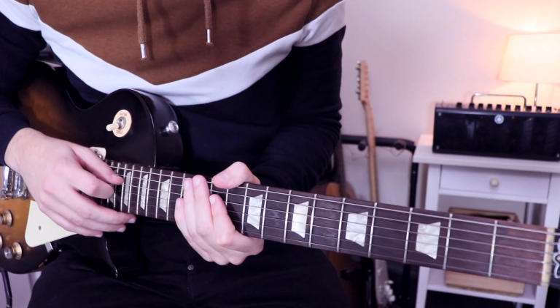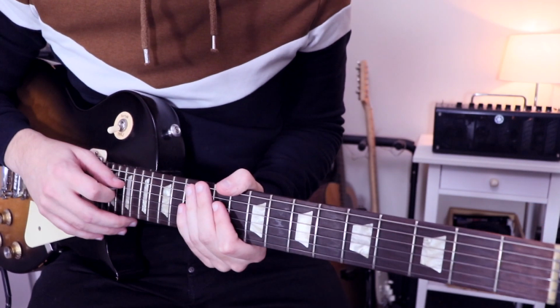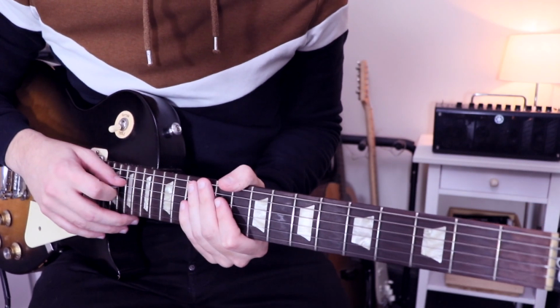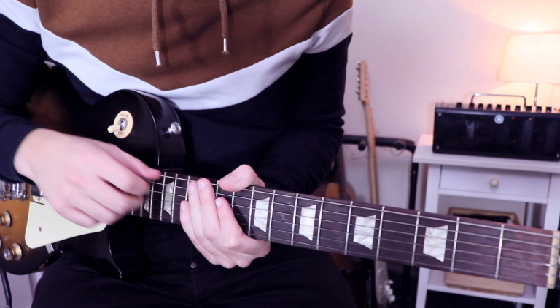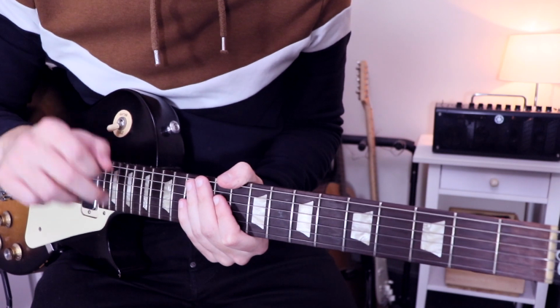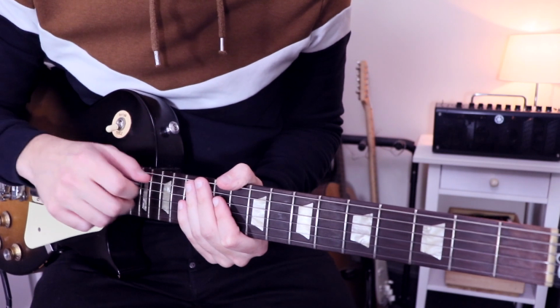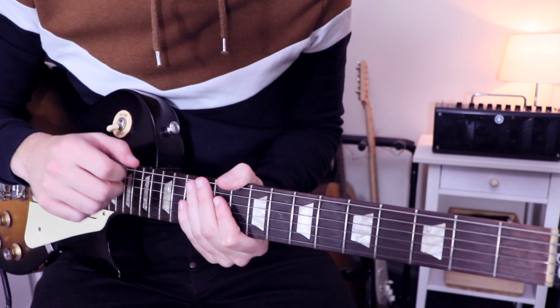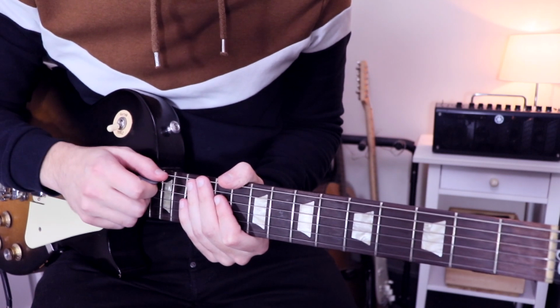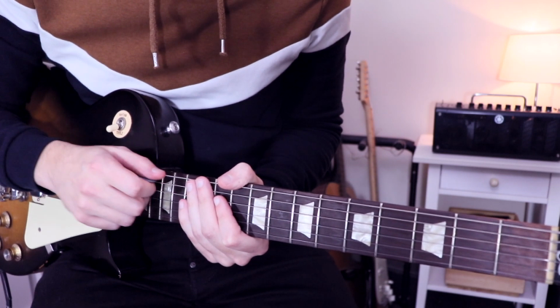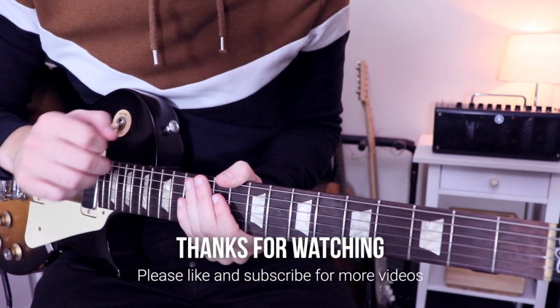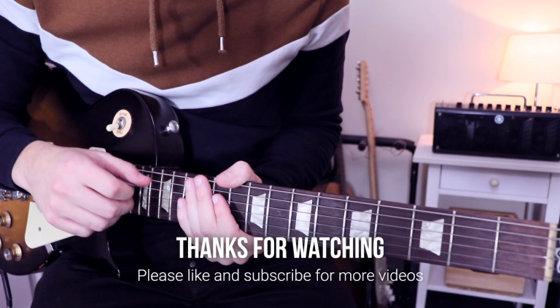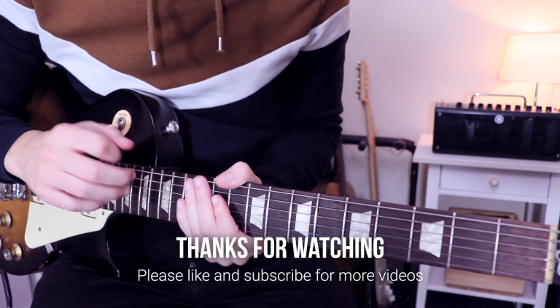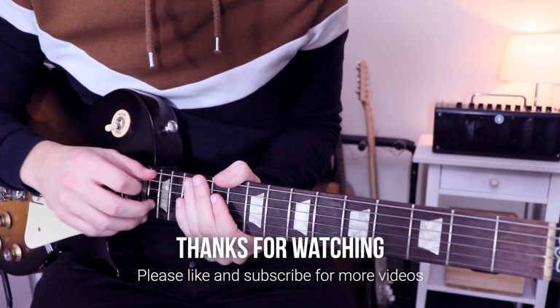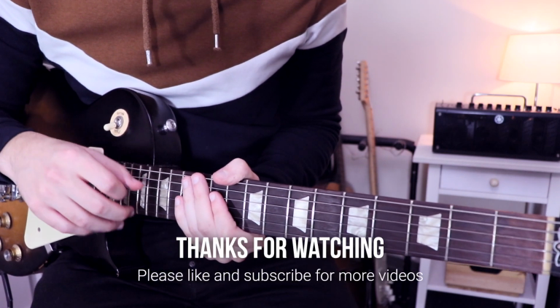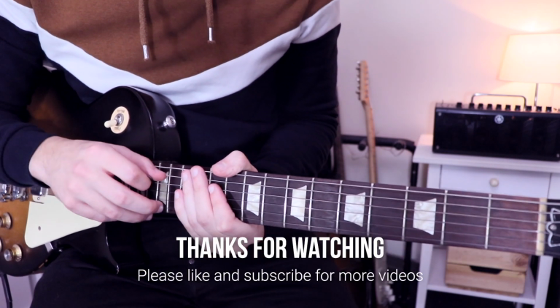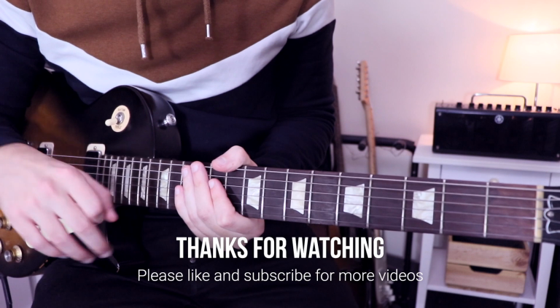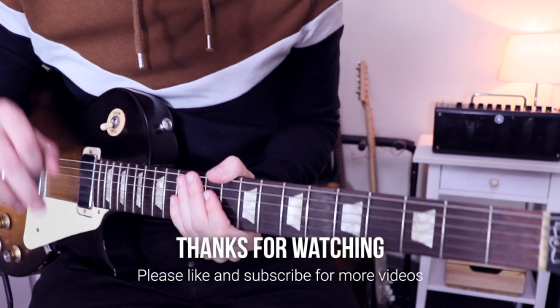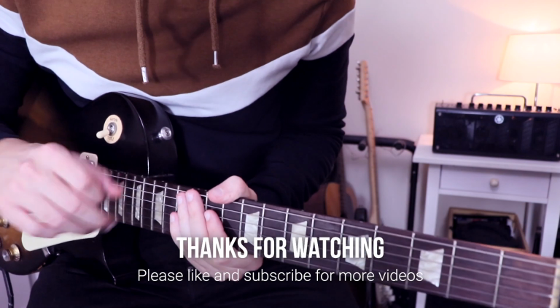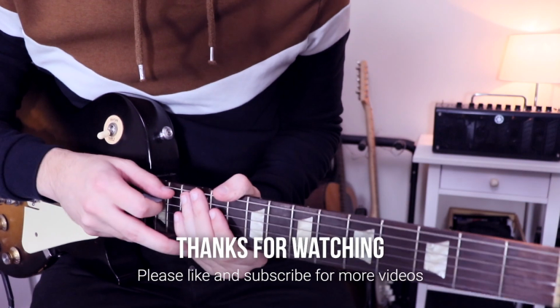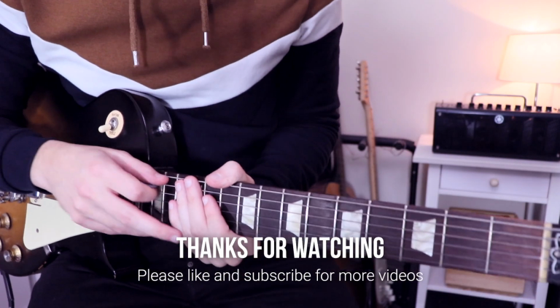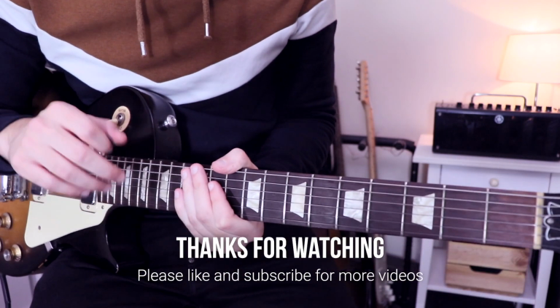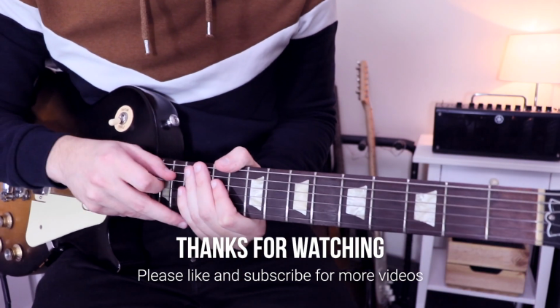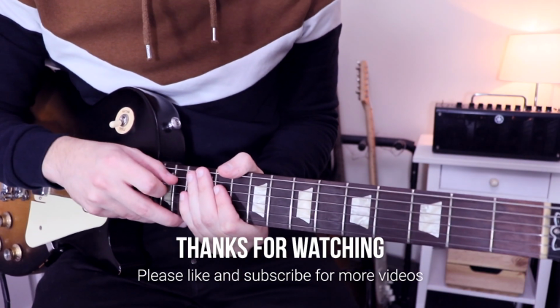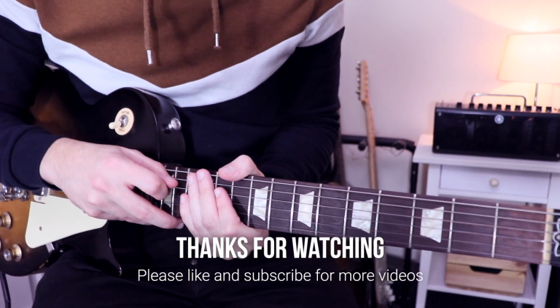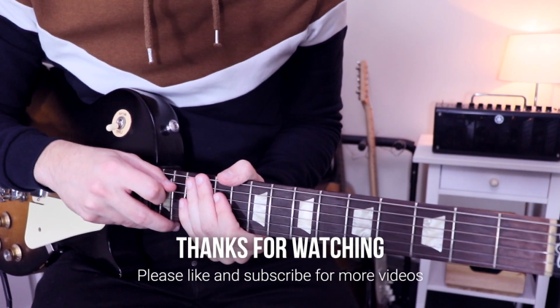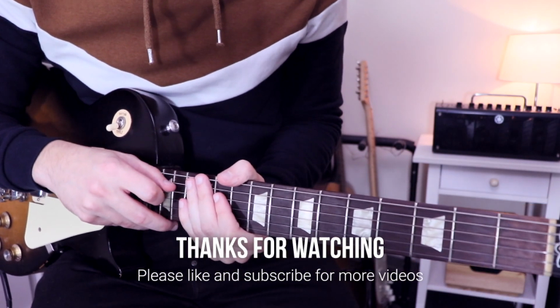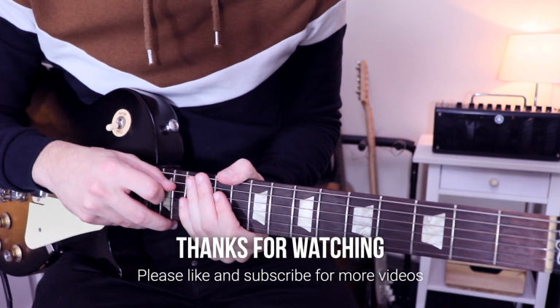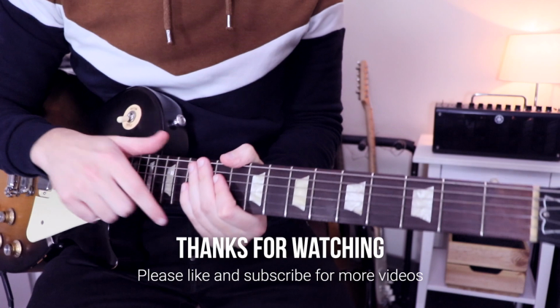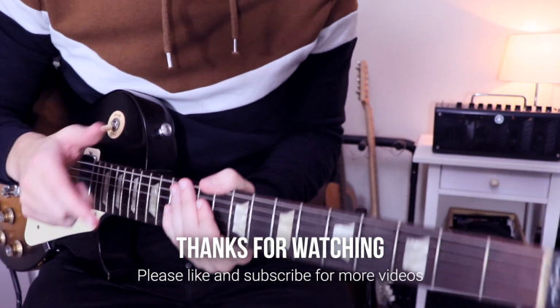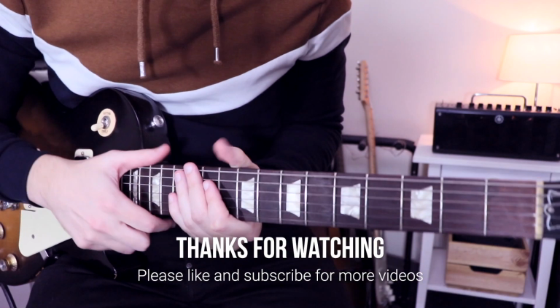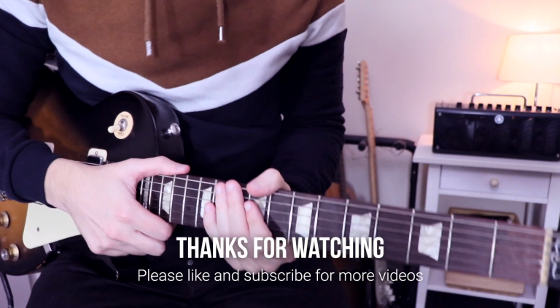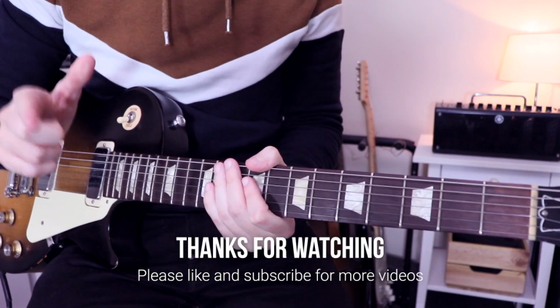And that is for today, guys. Check out the links in the description below for more lessons and exercises. Please destroy the like button and subscribe to support the channel and not miss future lessons. I'll see you very soon for a new lesson. Cheers.